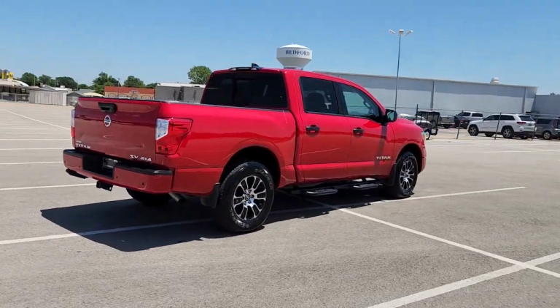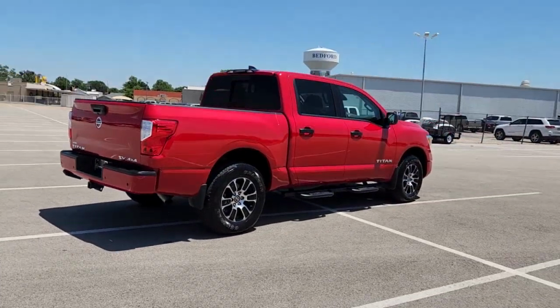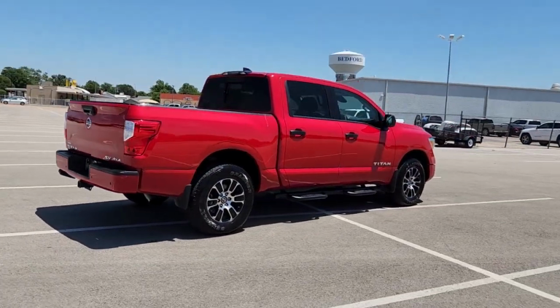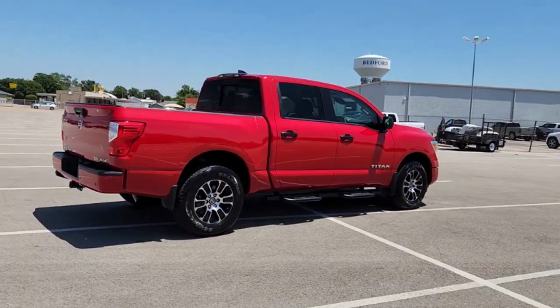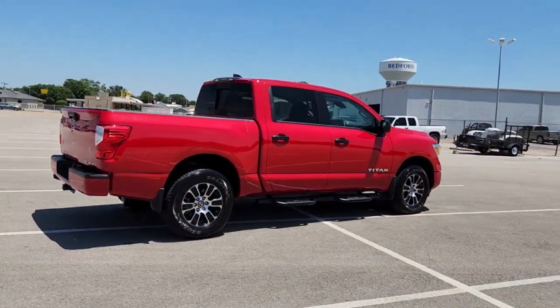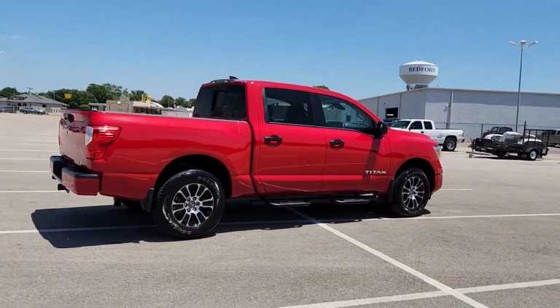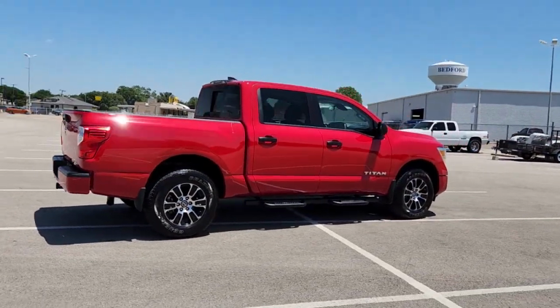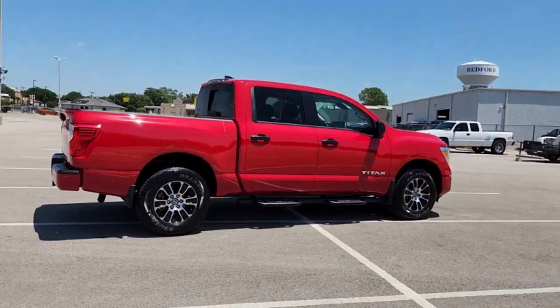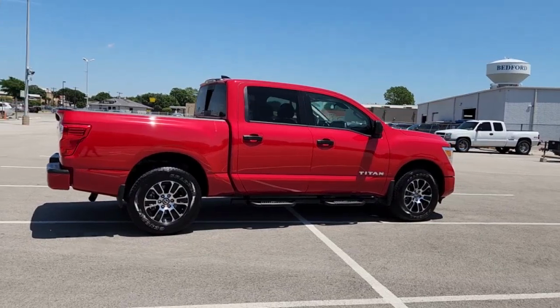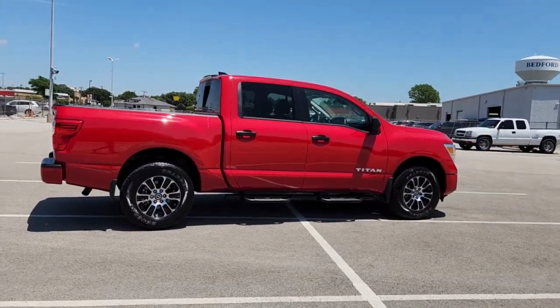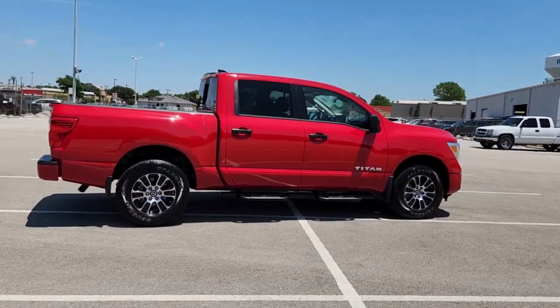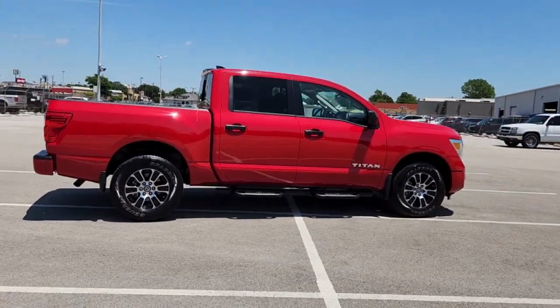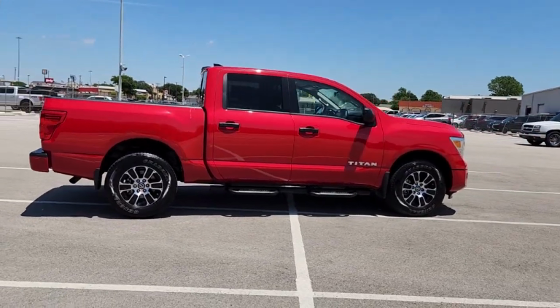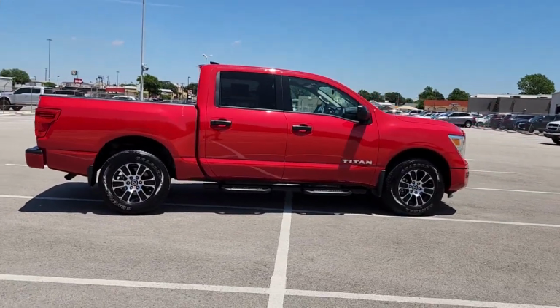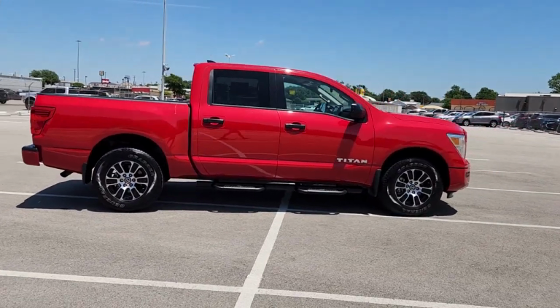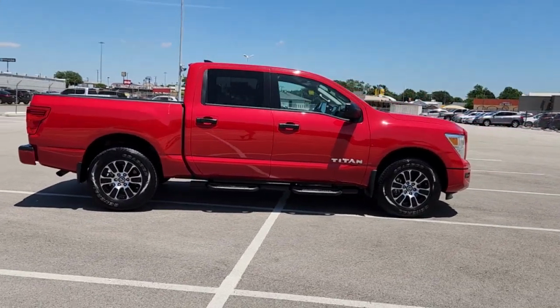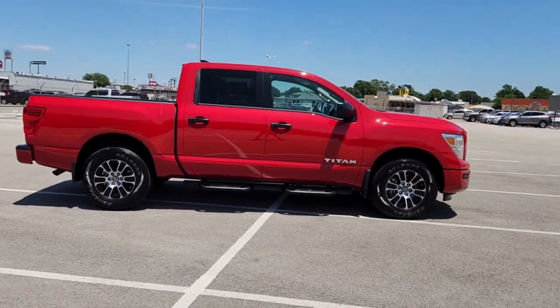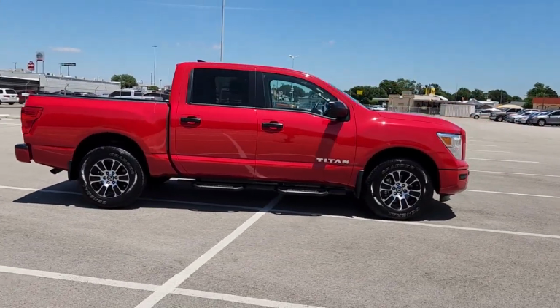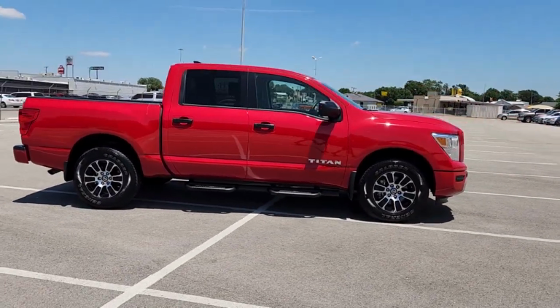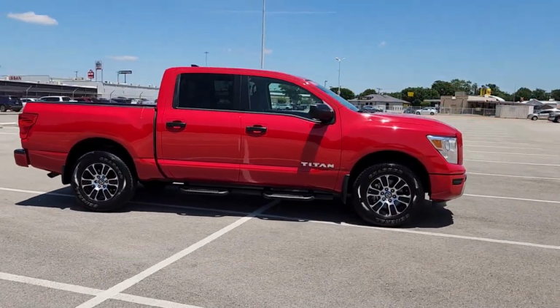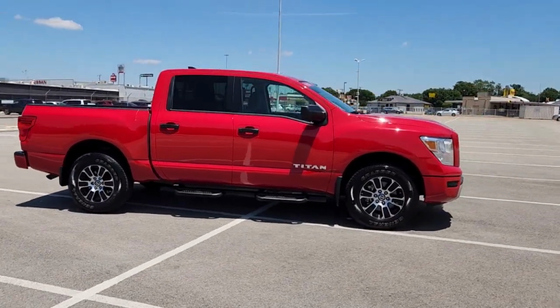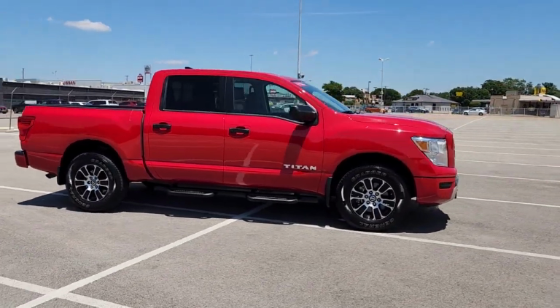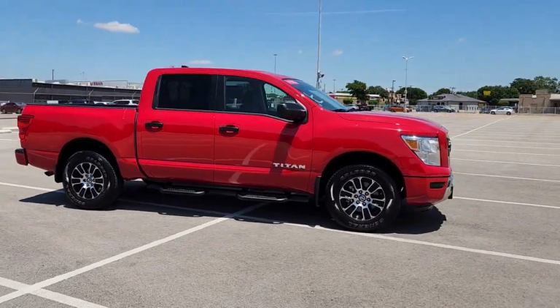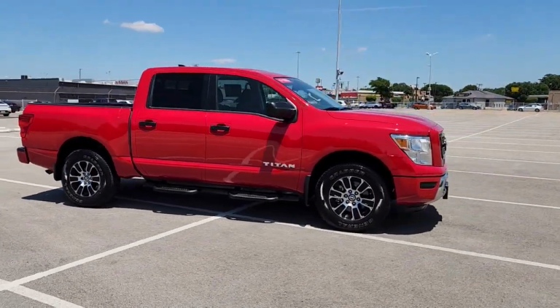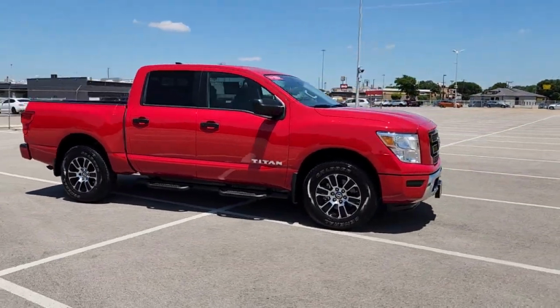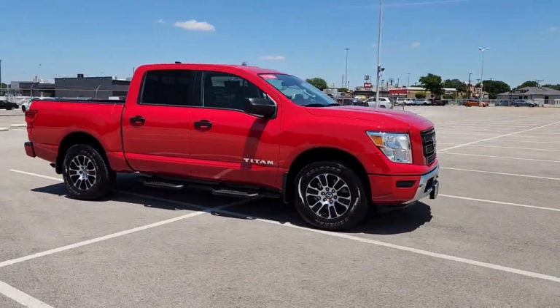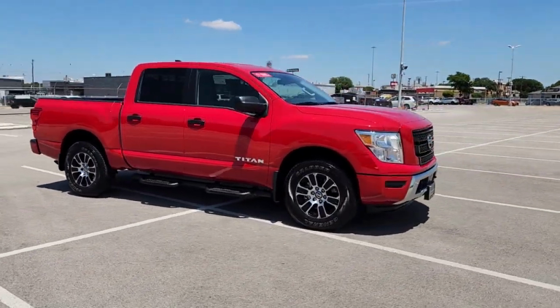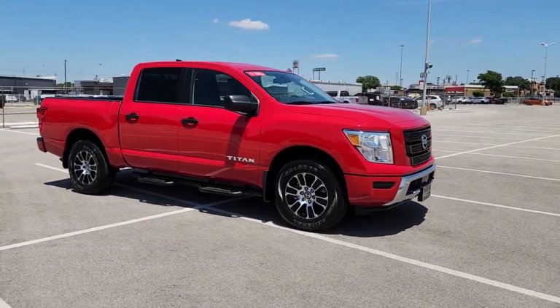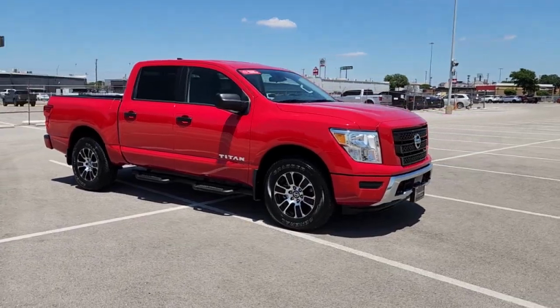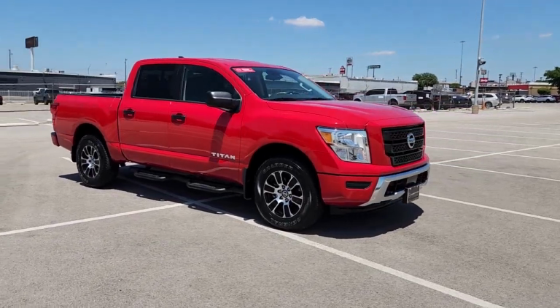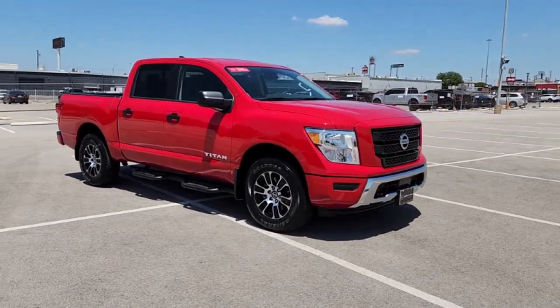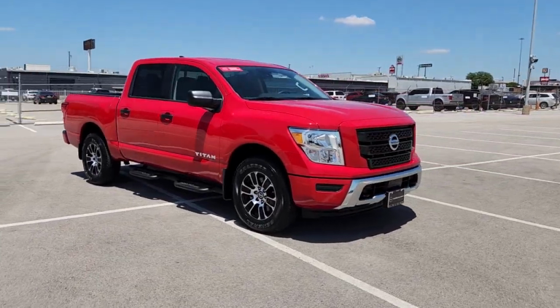Full-size strength meshes with interior refinement and the latest tech to give you the edge in all your endeavors. These are just some of the great options this vehicle comes with.